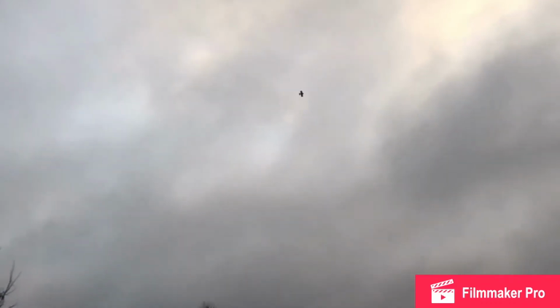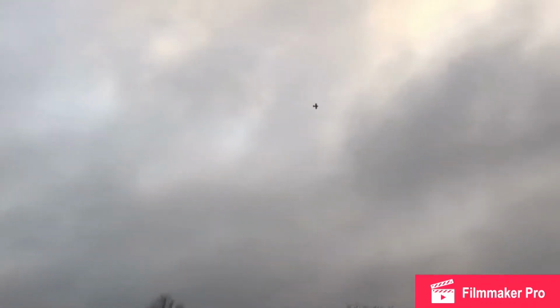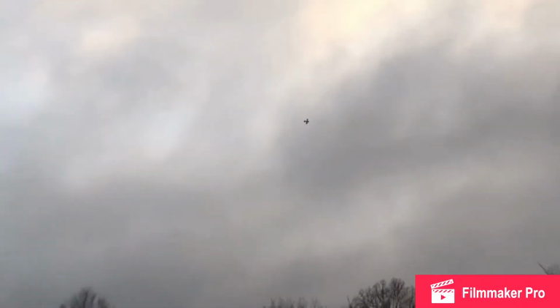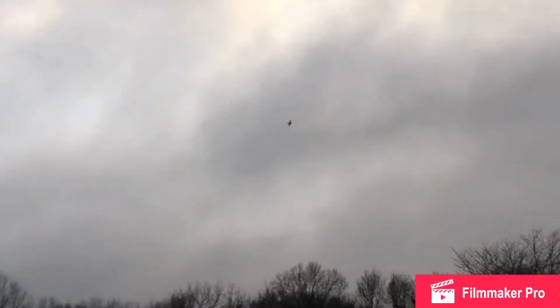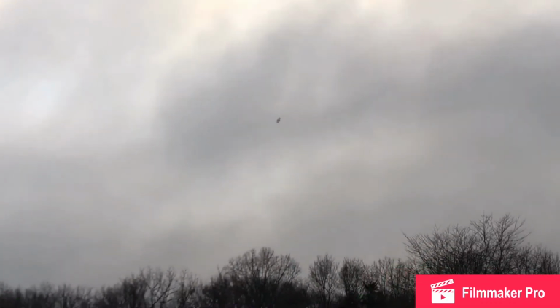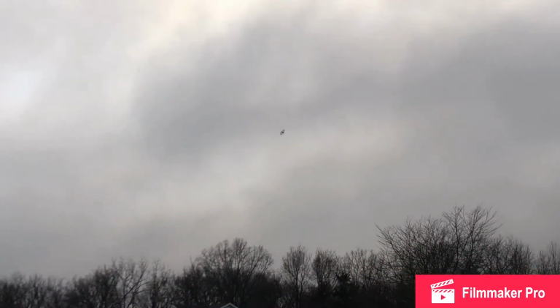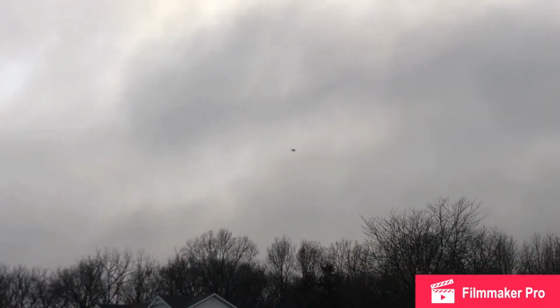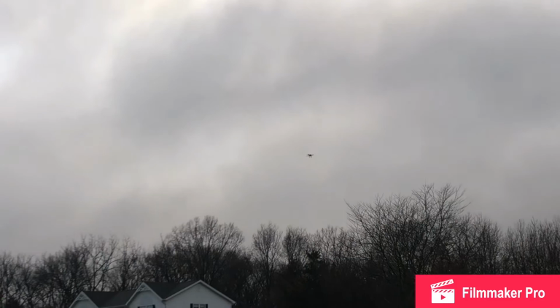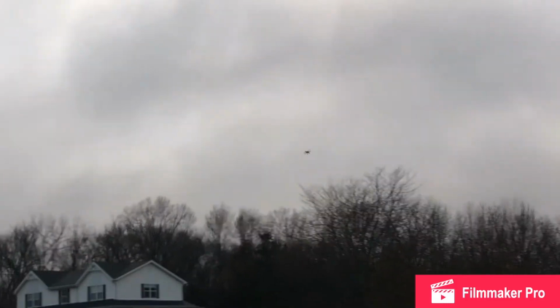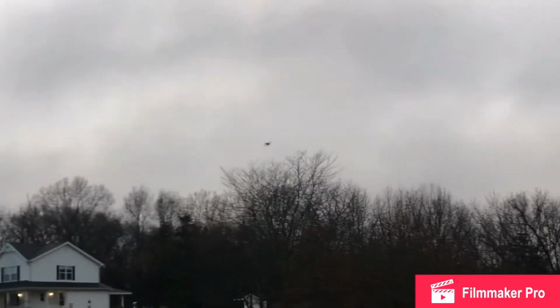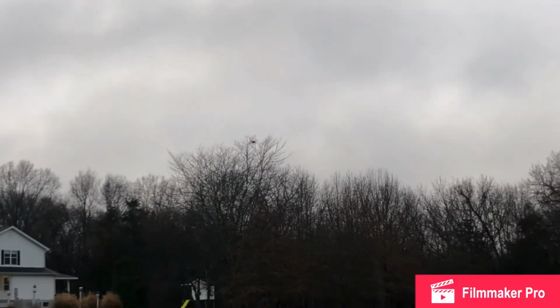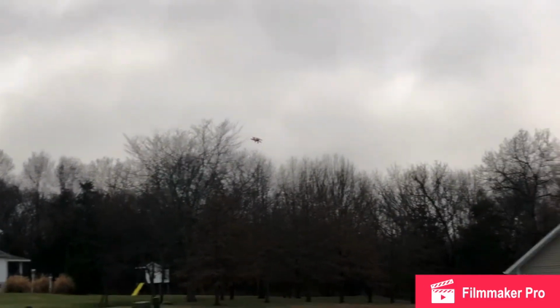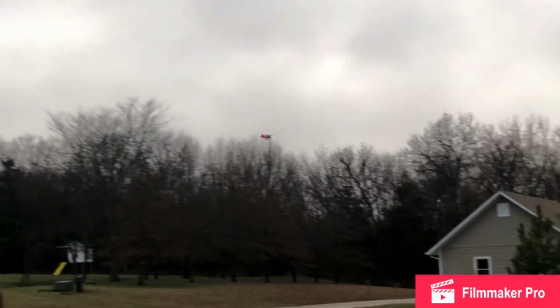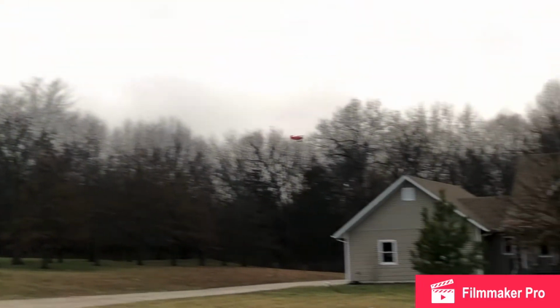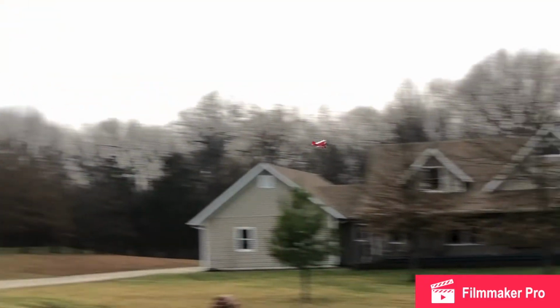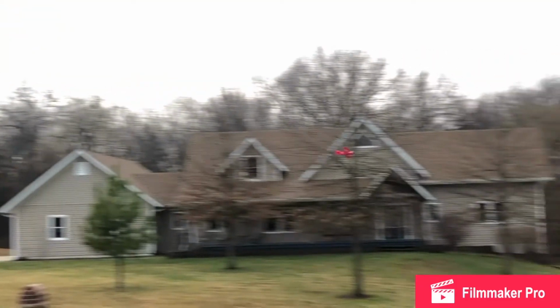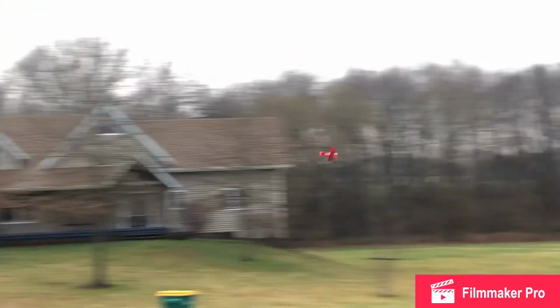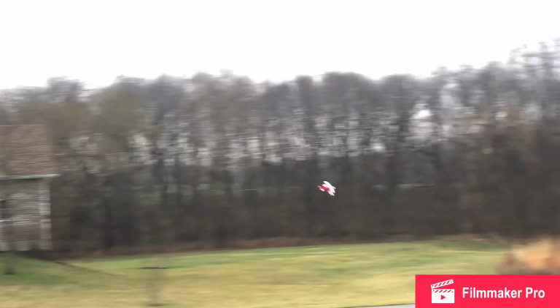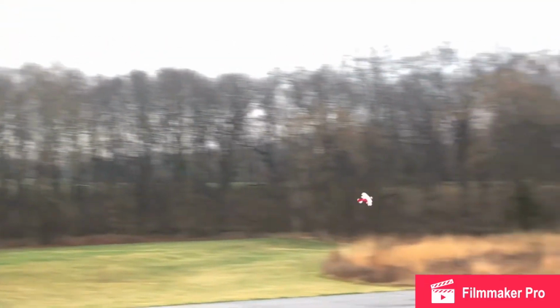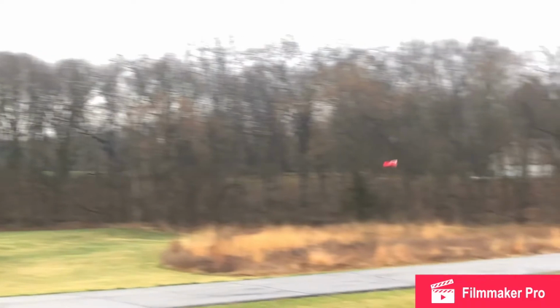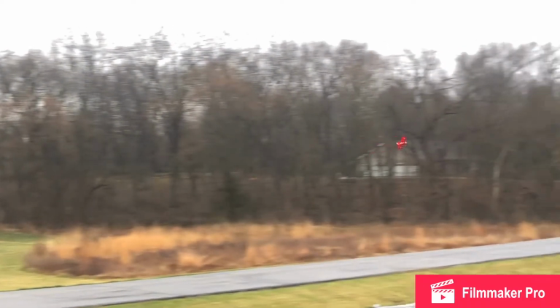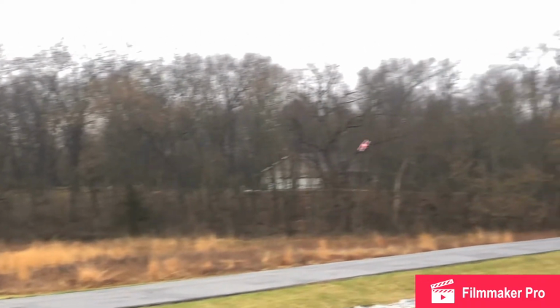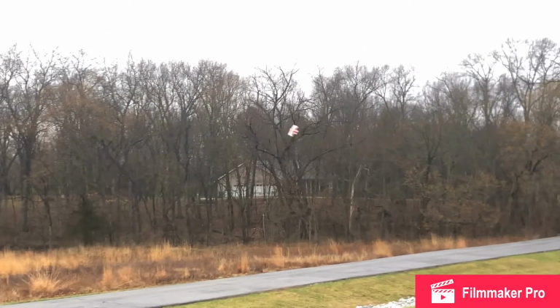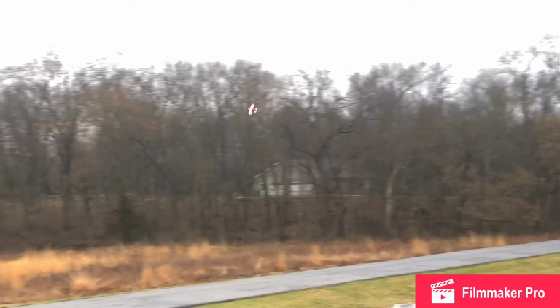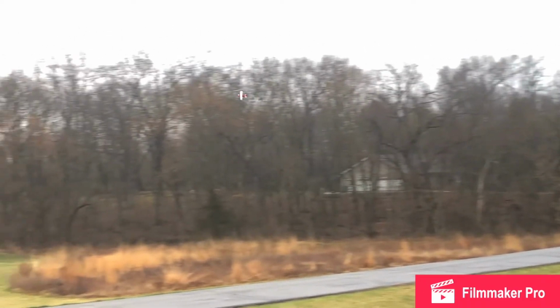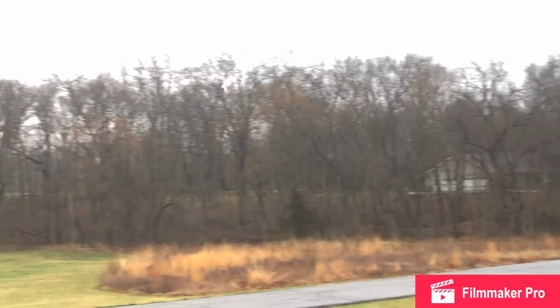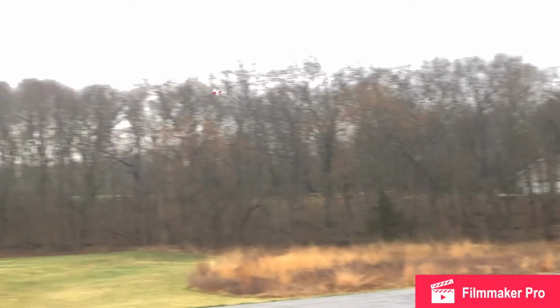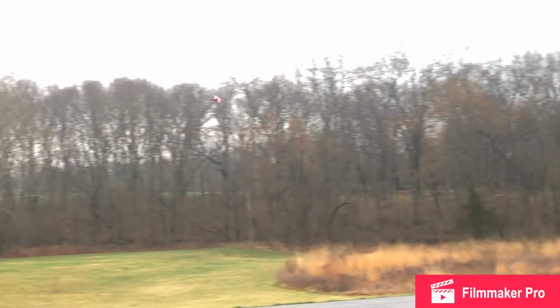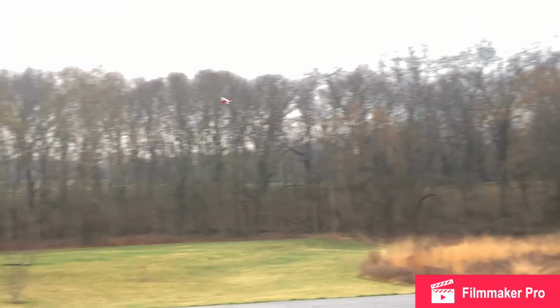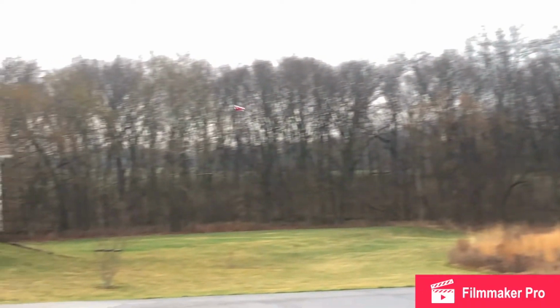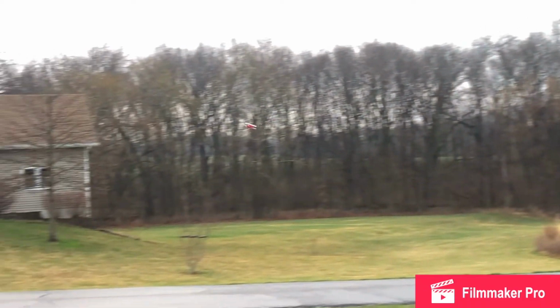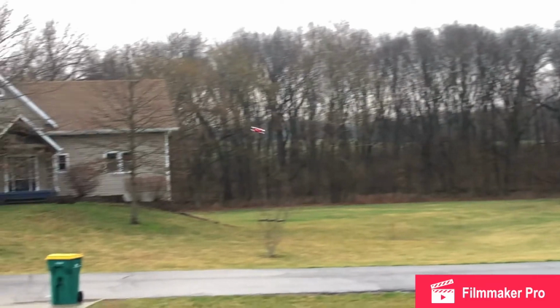A little bit more flying. KBRC, let's go. I'm leaving, I'm turning it off. I gotta land. Landed it right here in front of us.